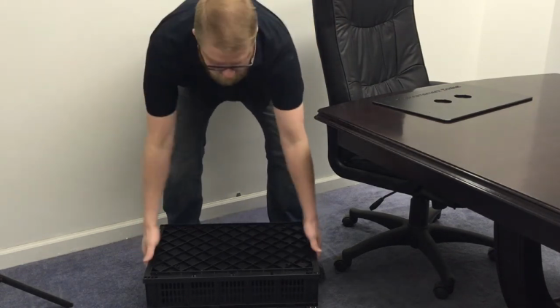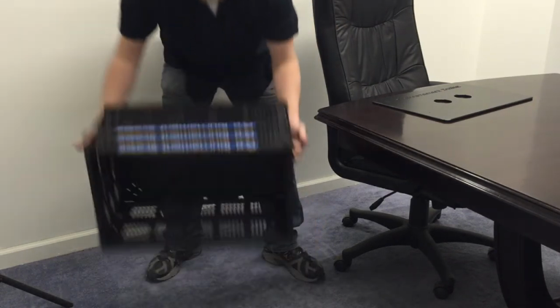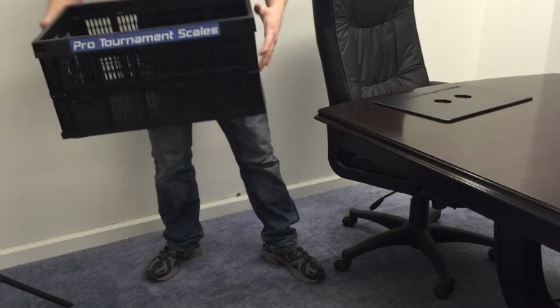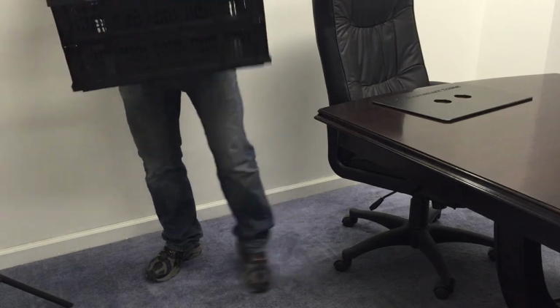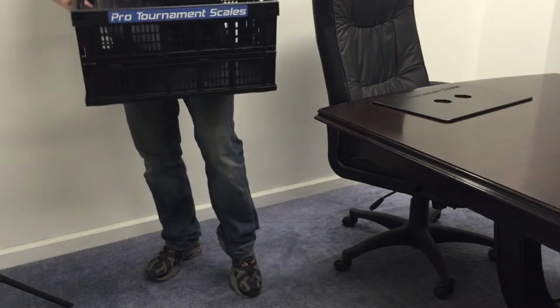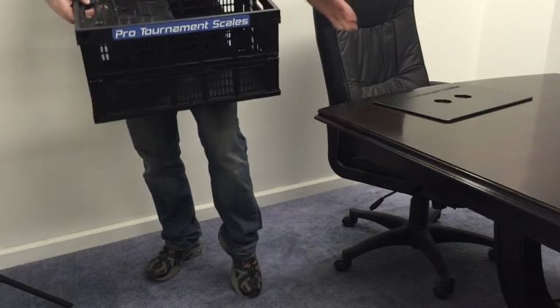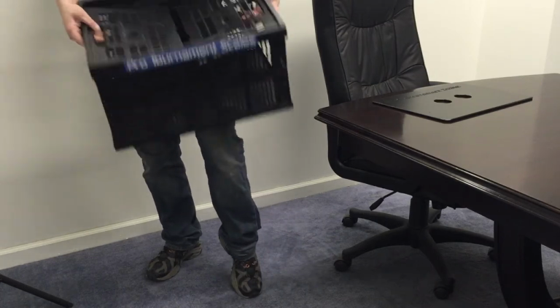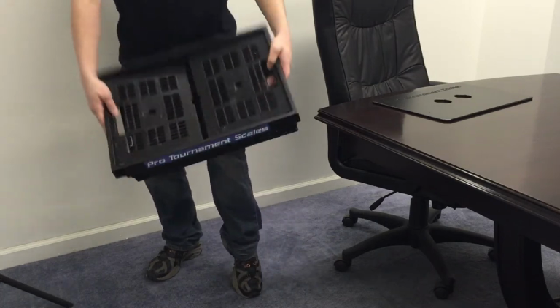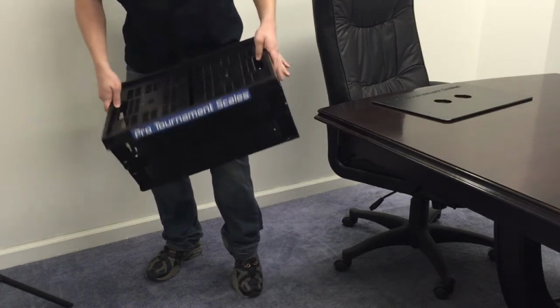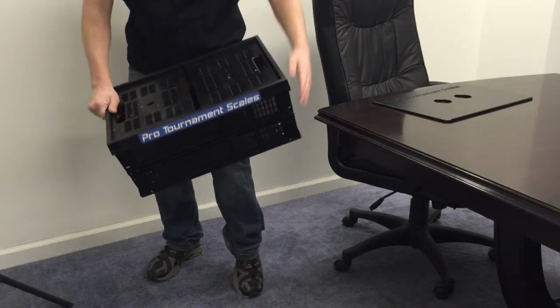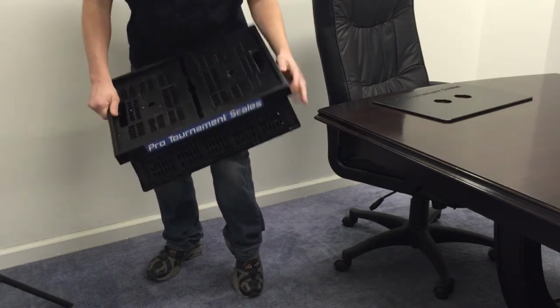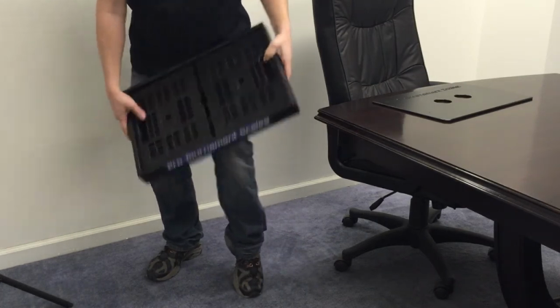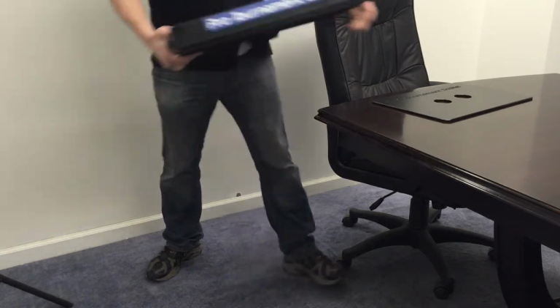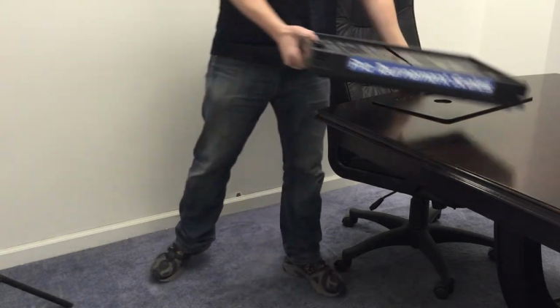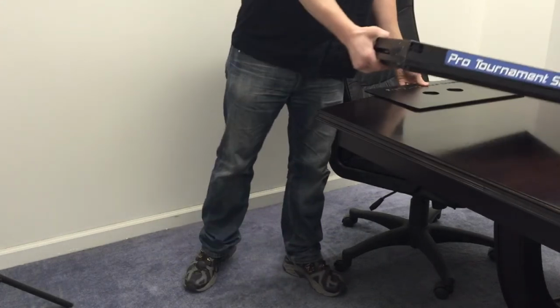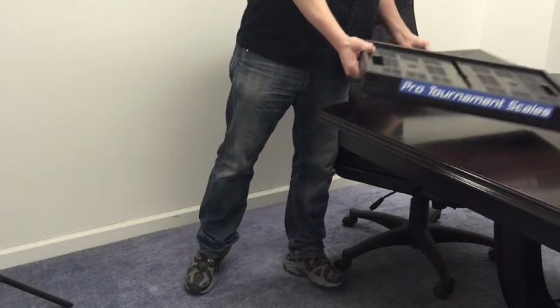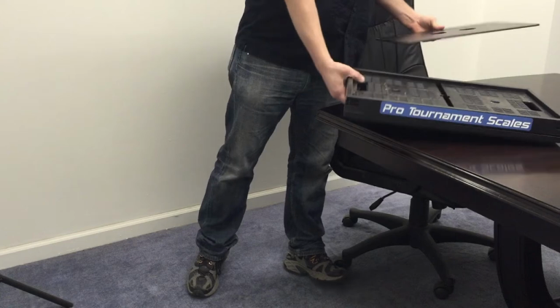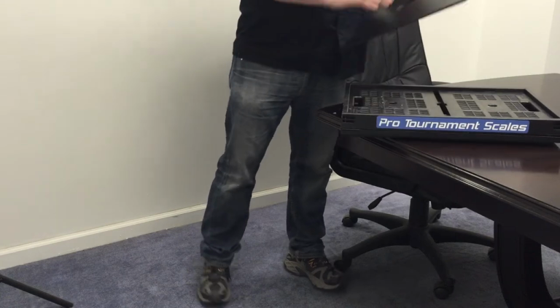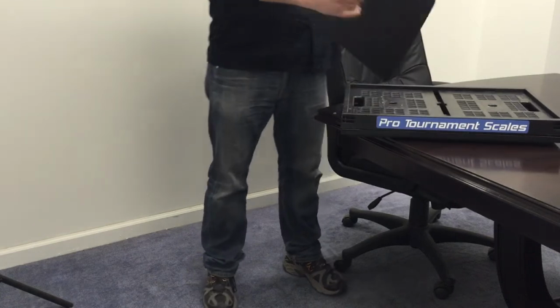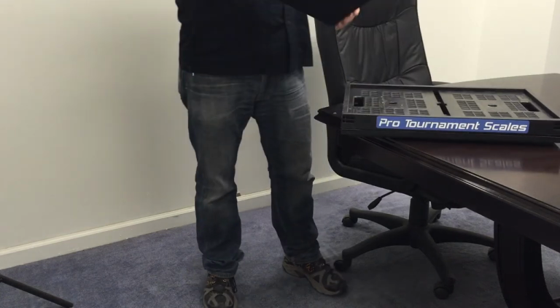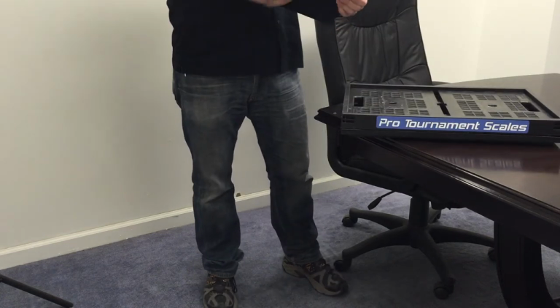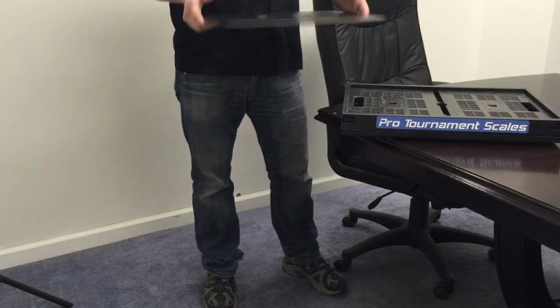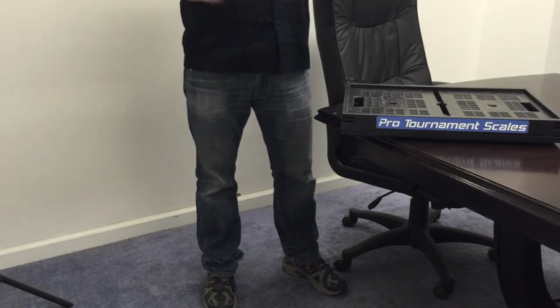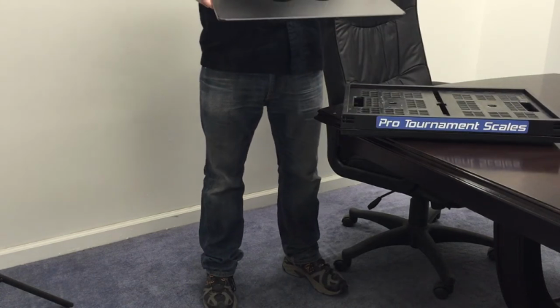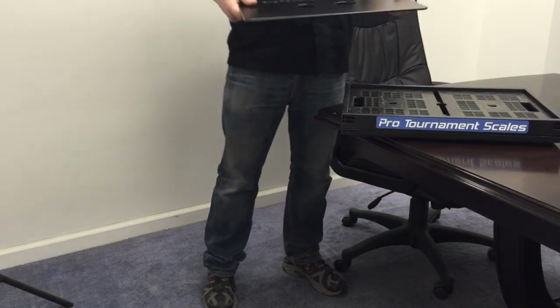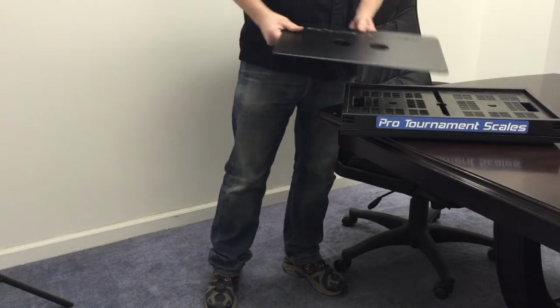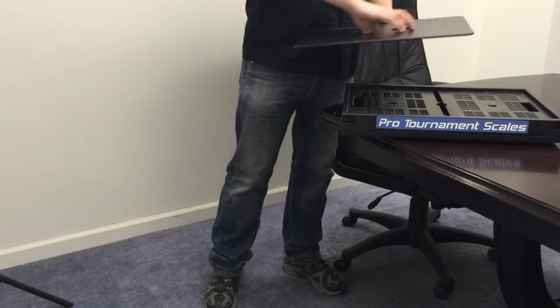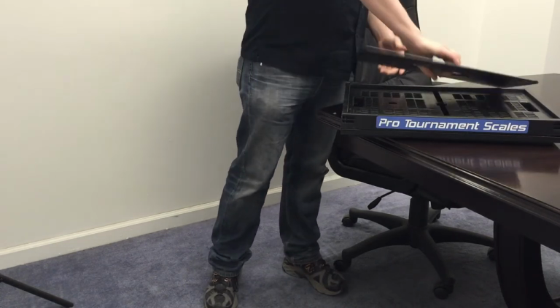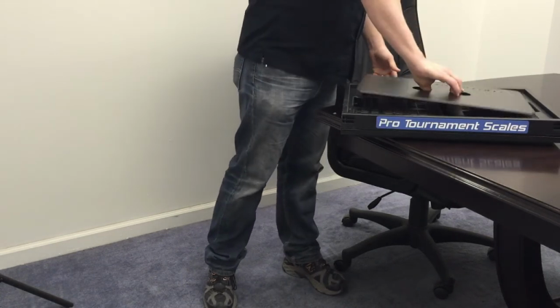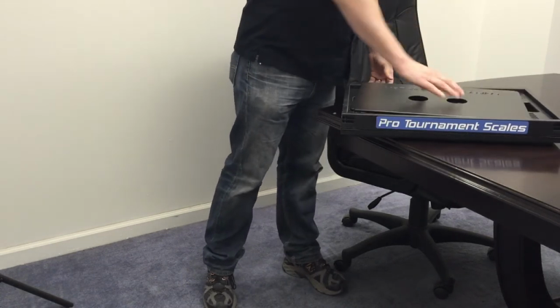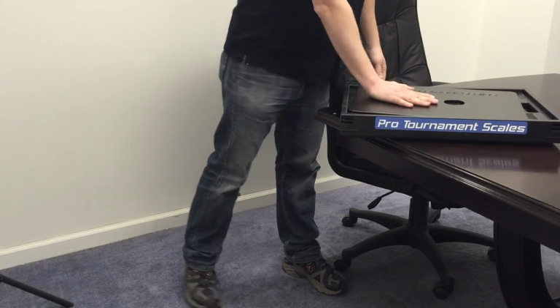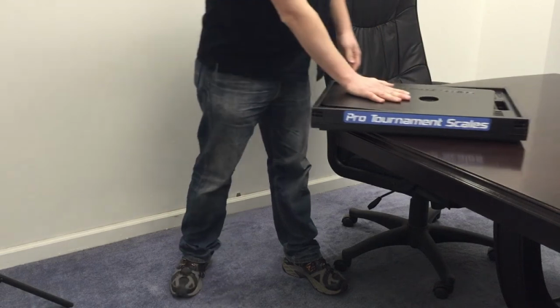Folds back up easy. Fits in the back of the truck. The stabilizer plate here is solid plastic — sets on top of the fish and keeps them calm a little bit.